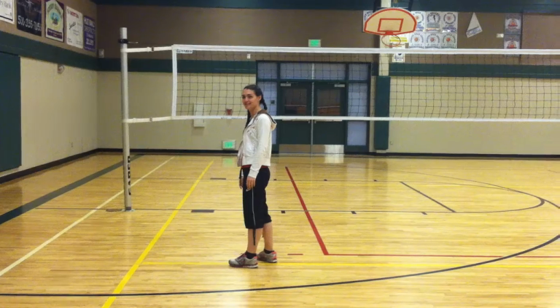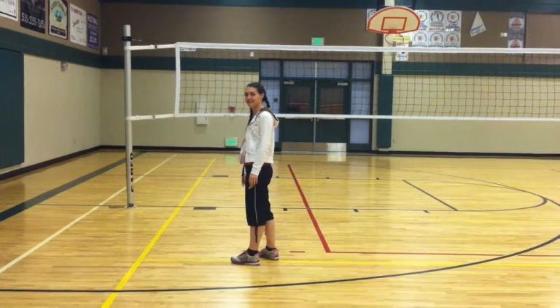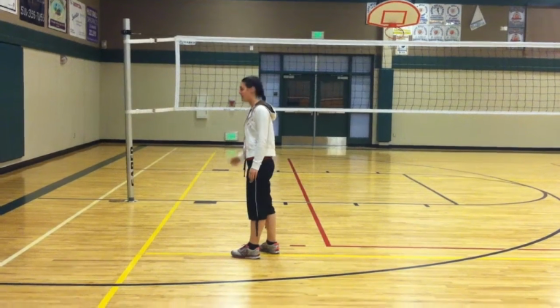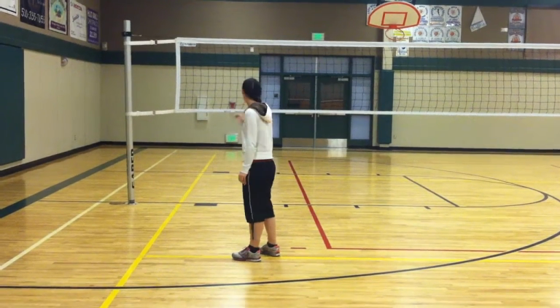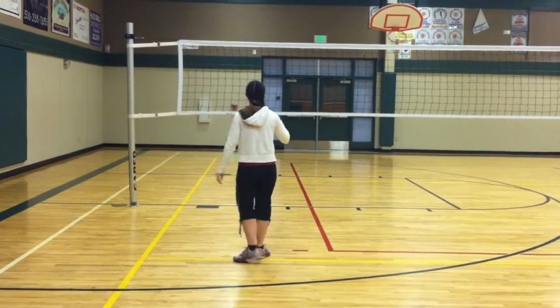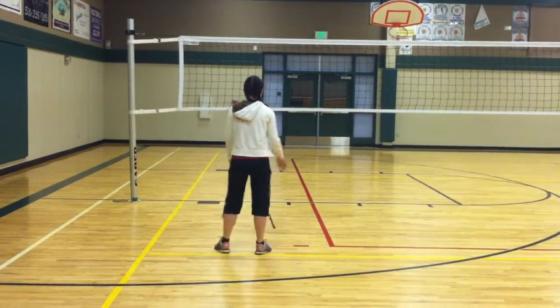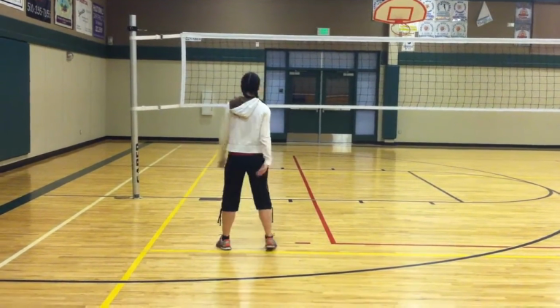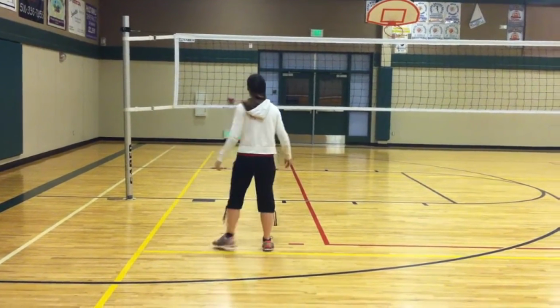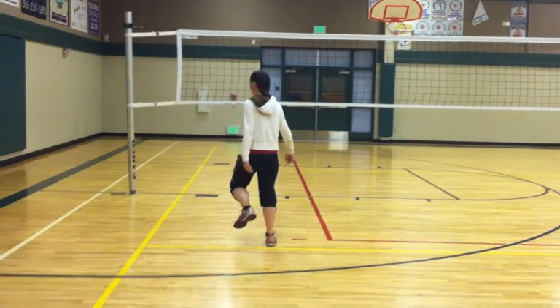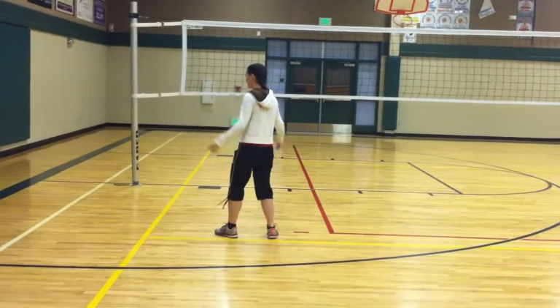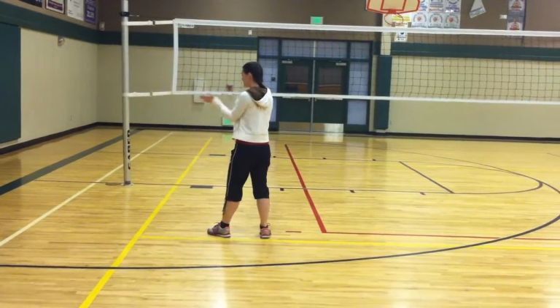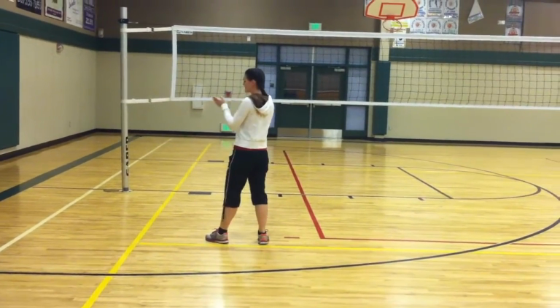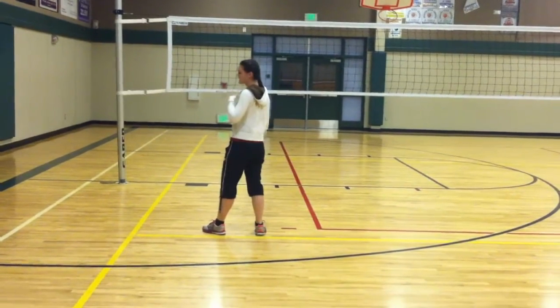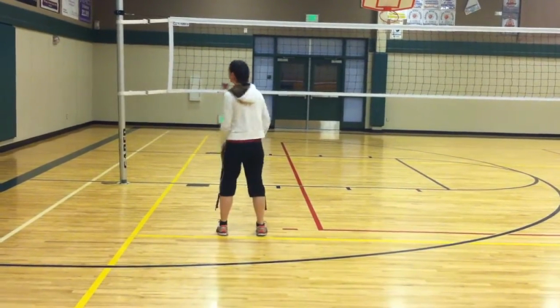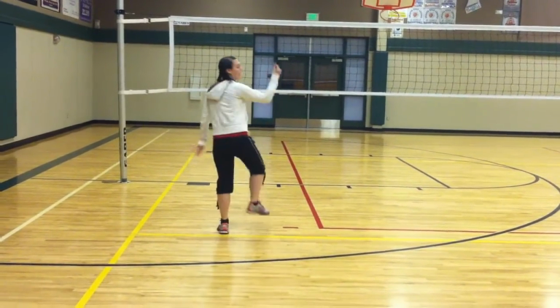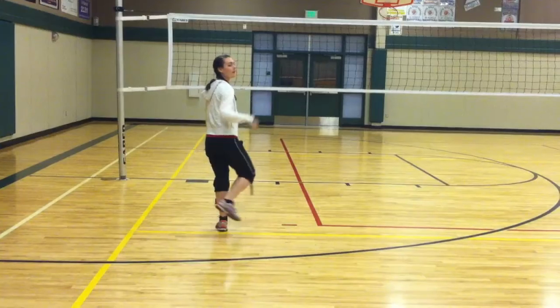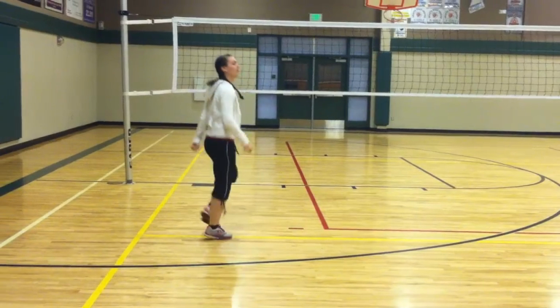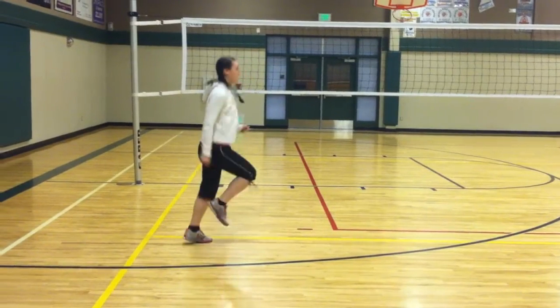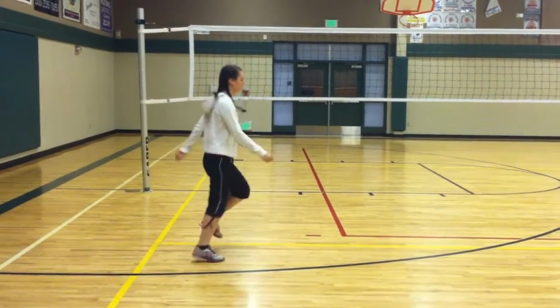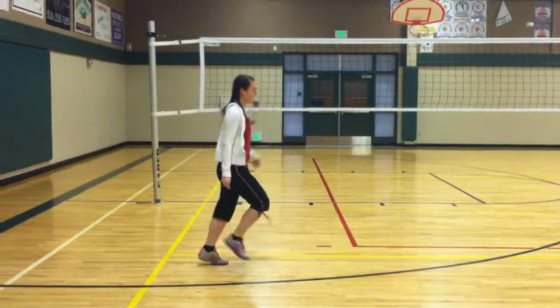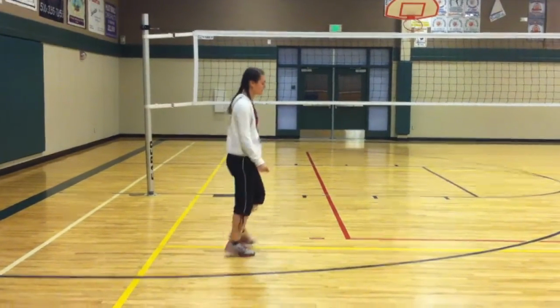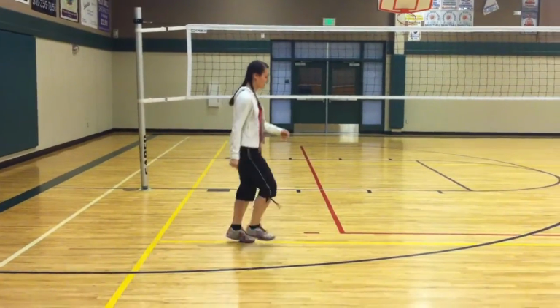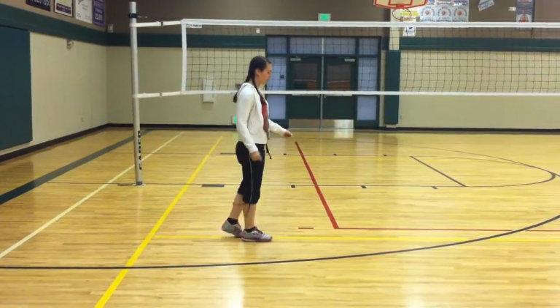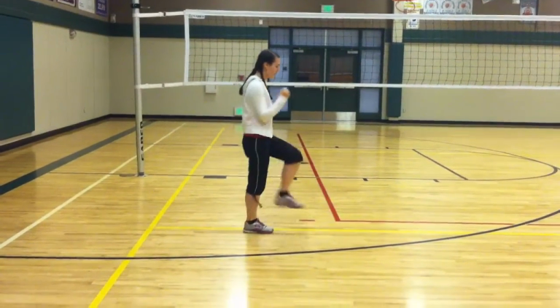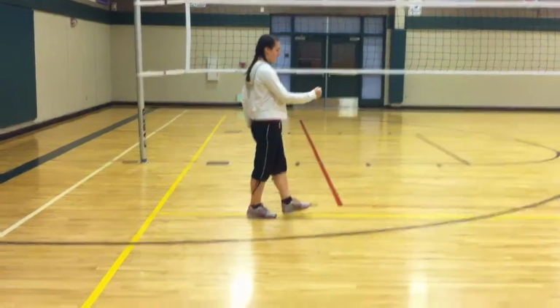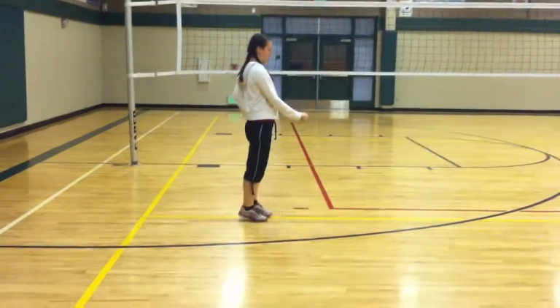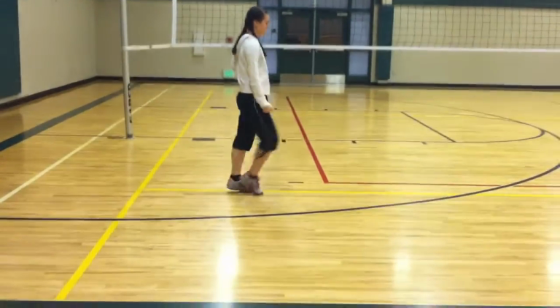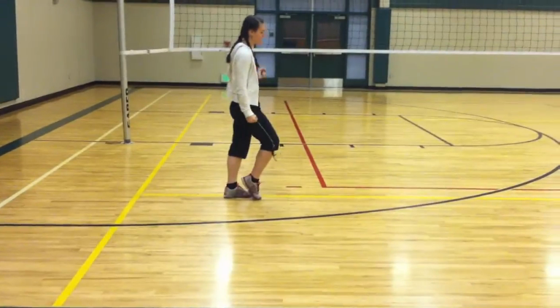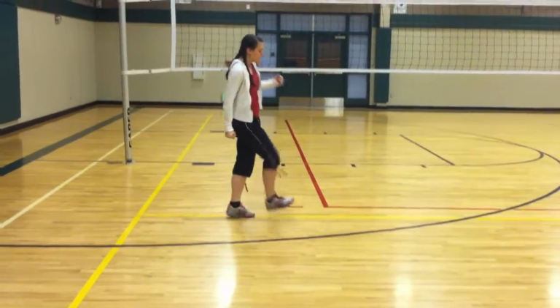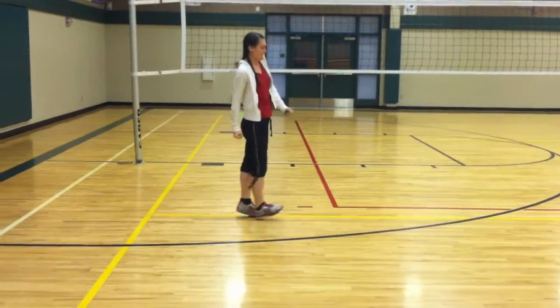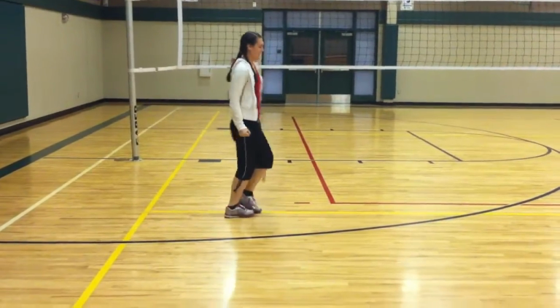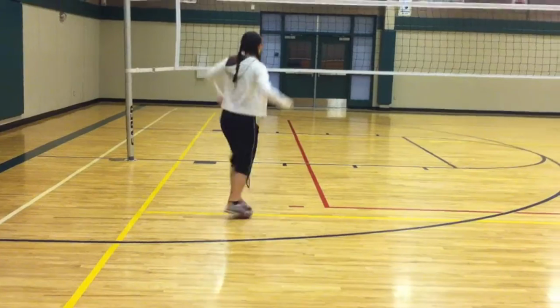Go front, 5, 6, and 7, 8, 1, and 2, and 3, and 4, 5, 6, 7, 8.